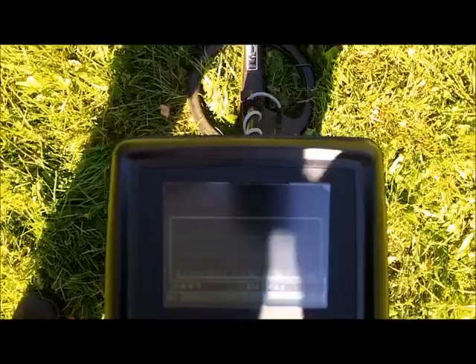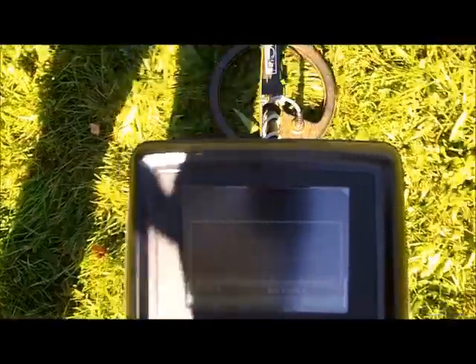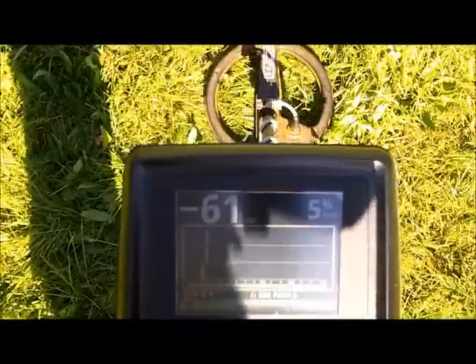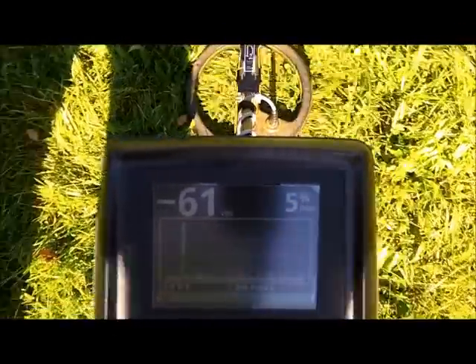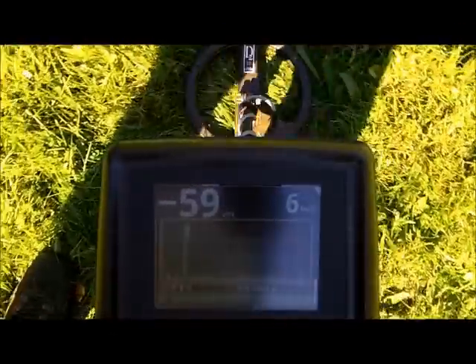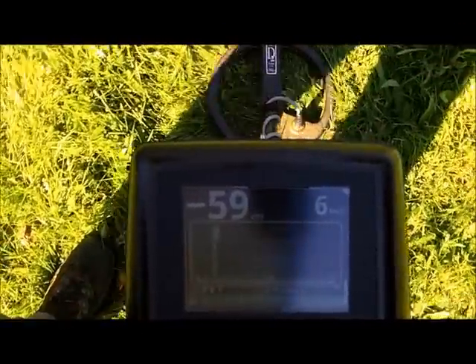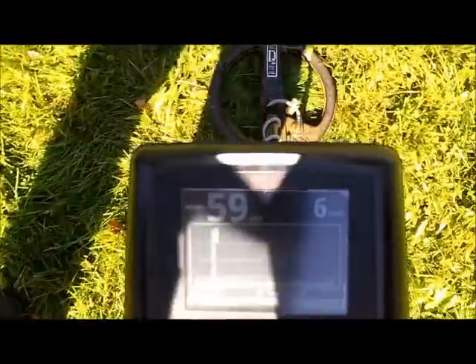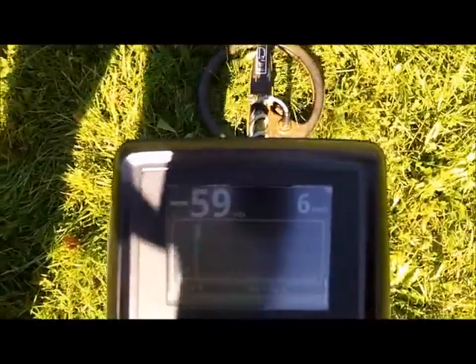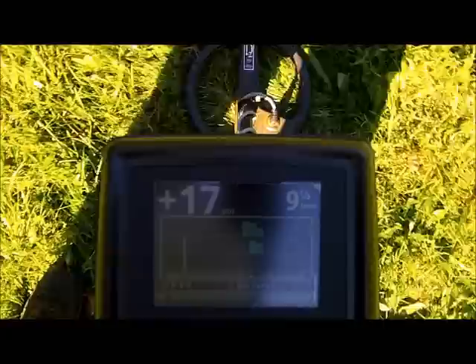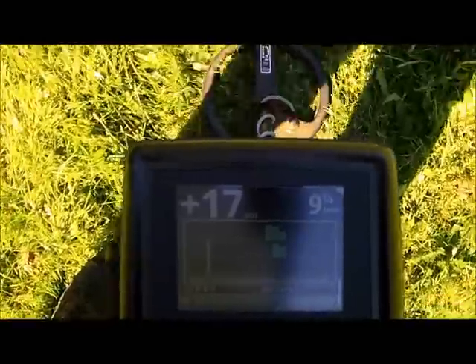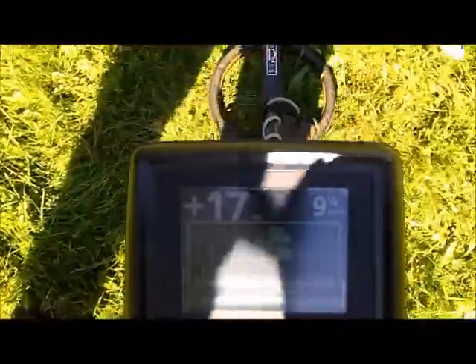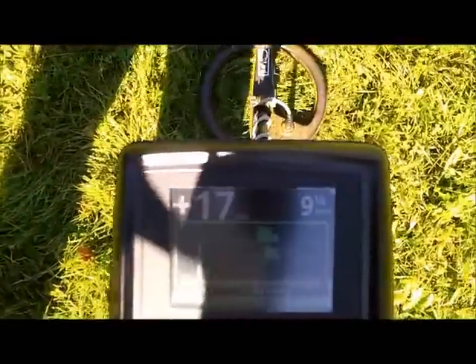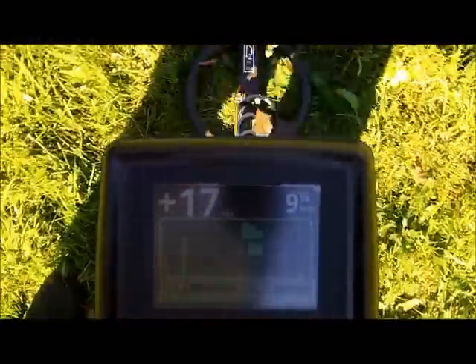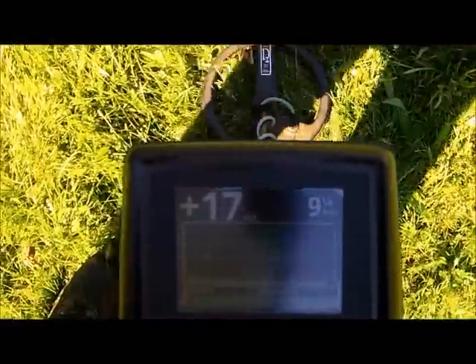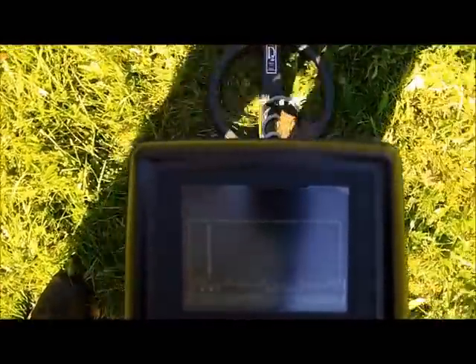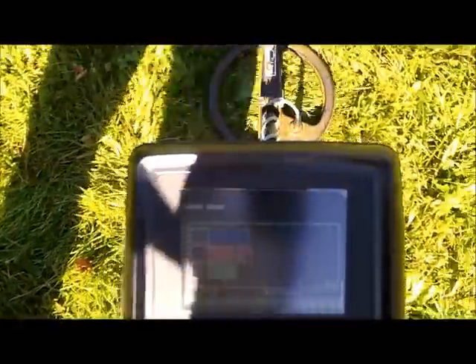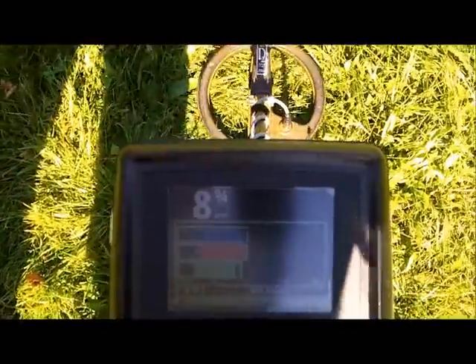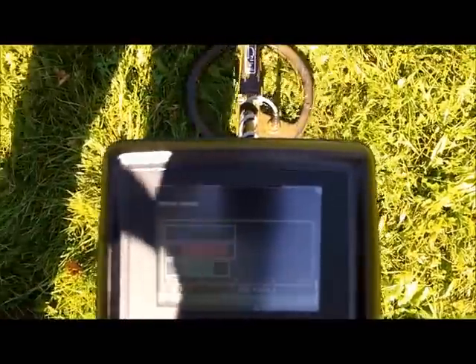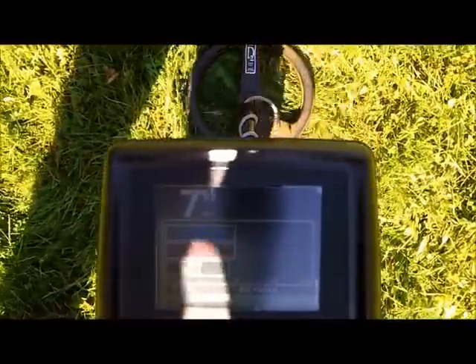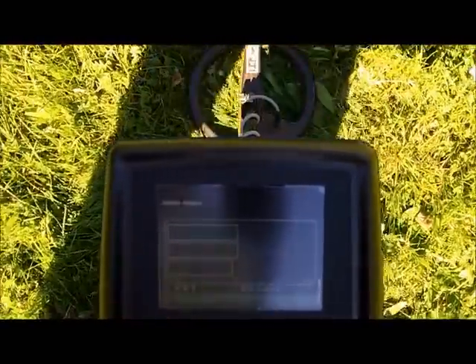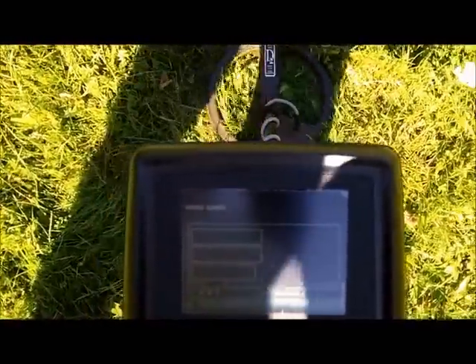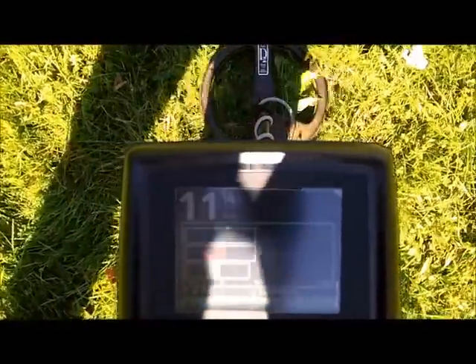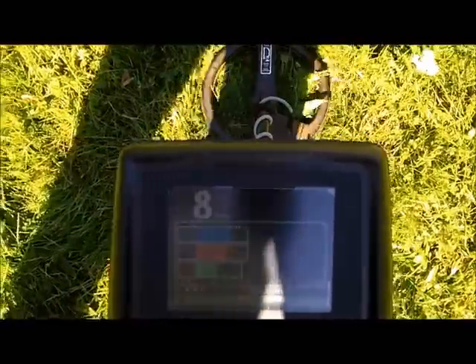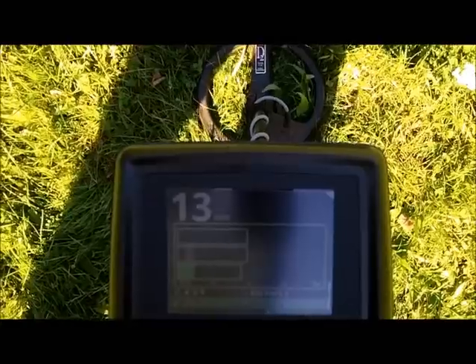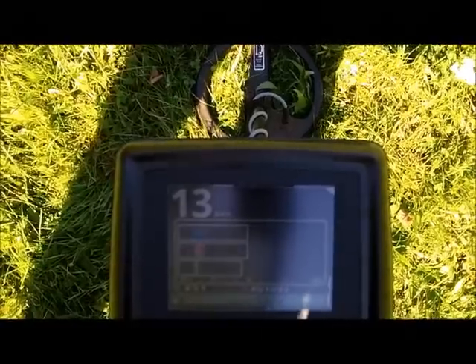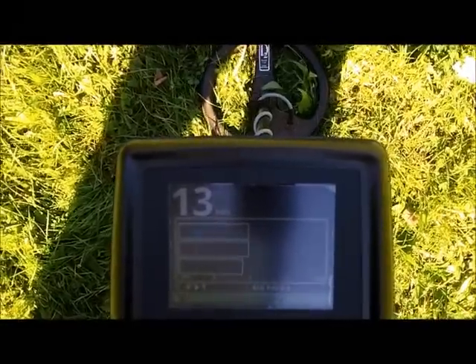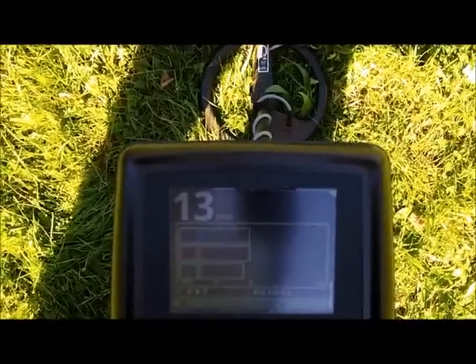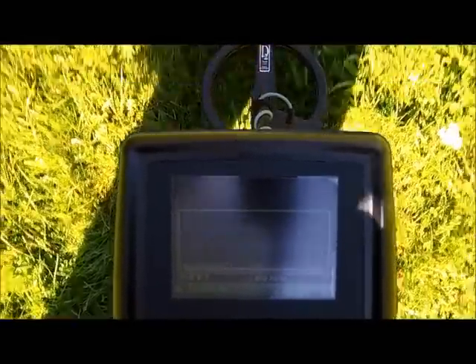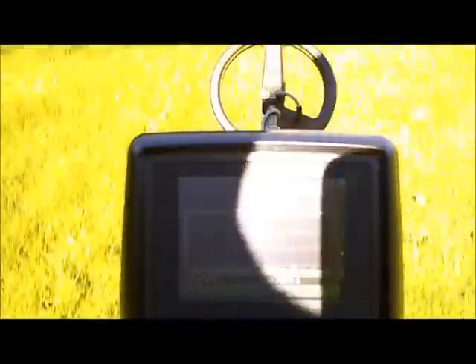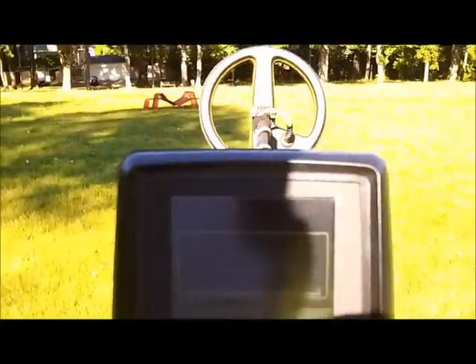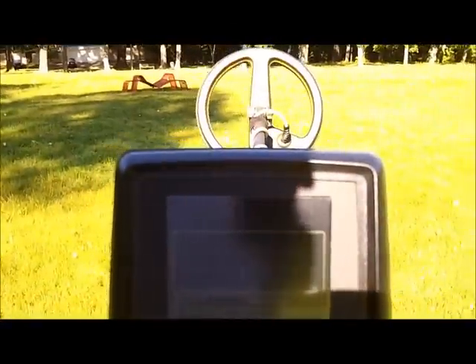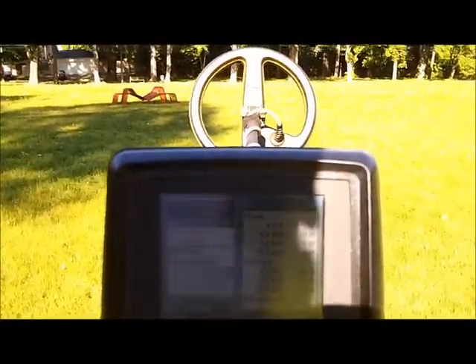I just want to give you an idea of the ground I'm hunting in relative to the coins I'm posting in the videos. So if I pull and search for a clean area, that's relatively clean. Ground tracking zoom.